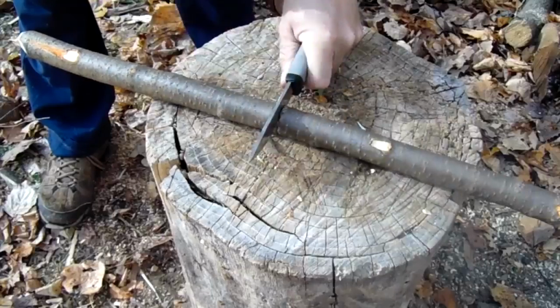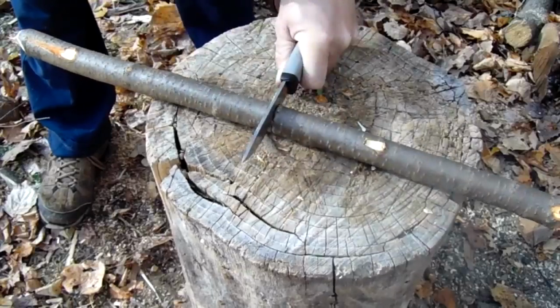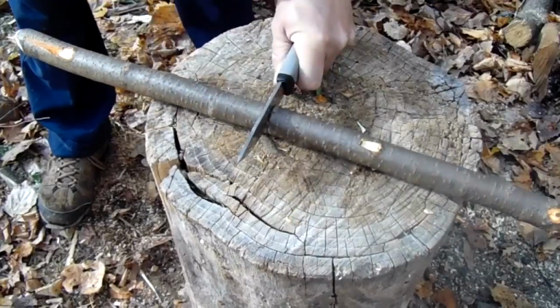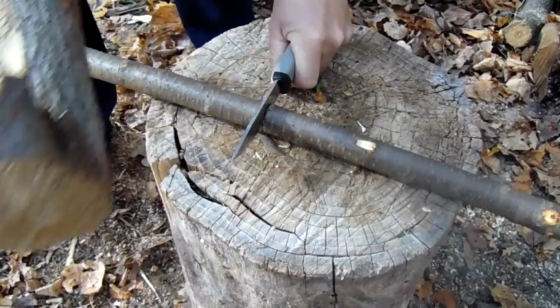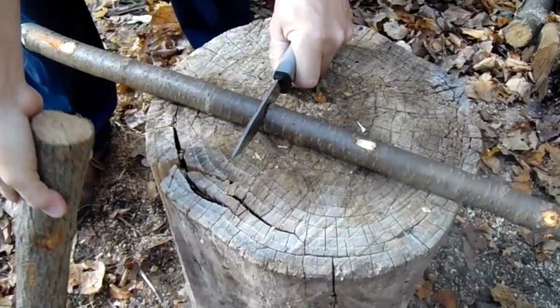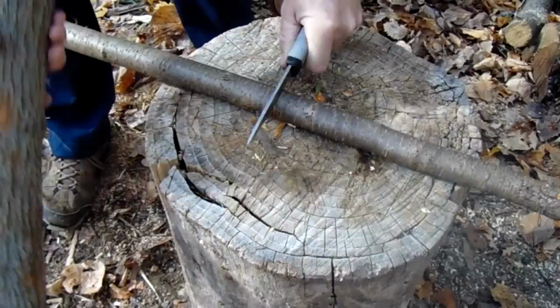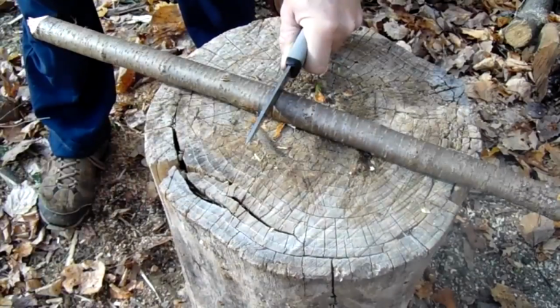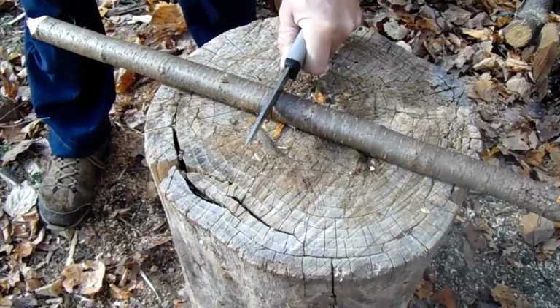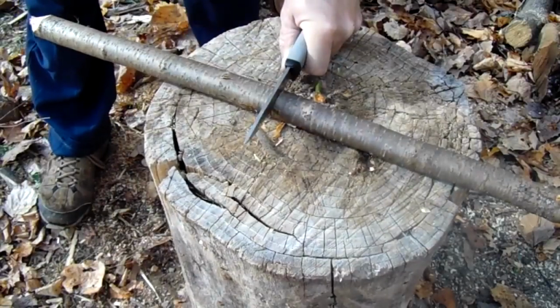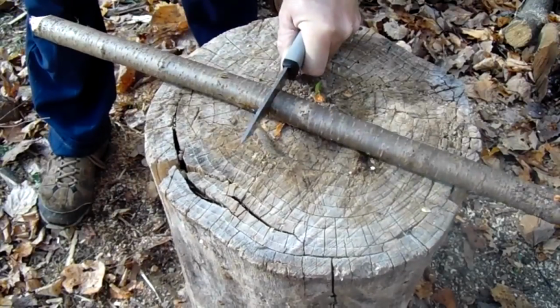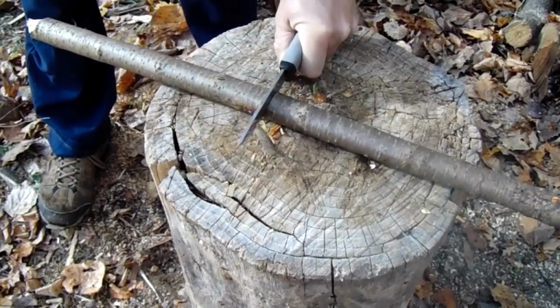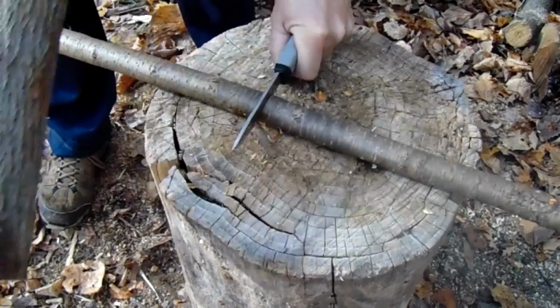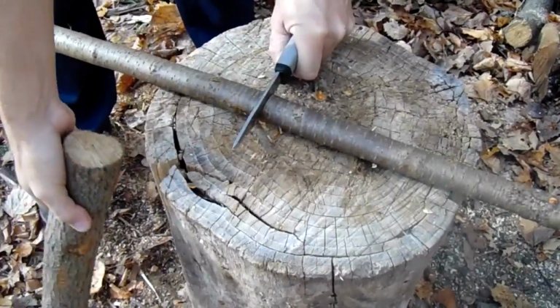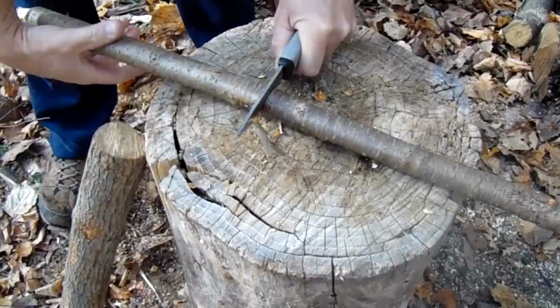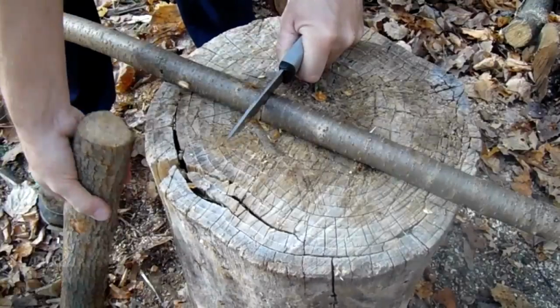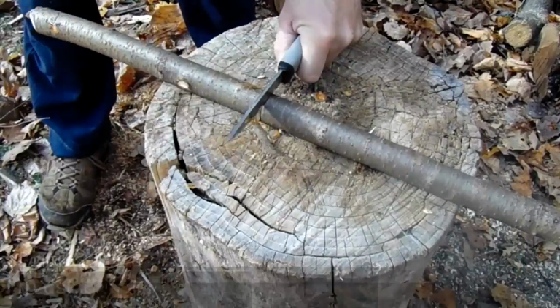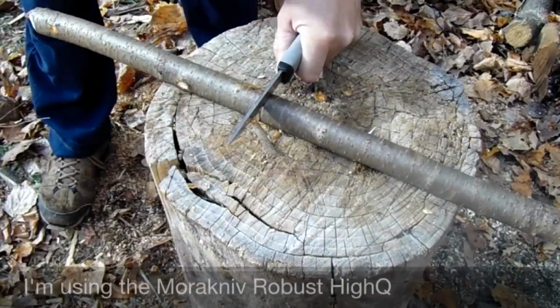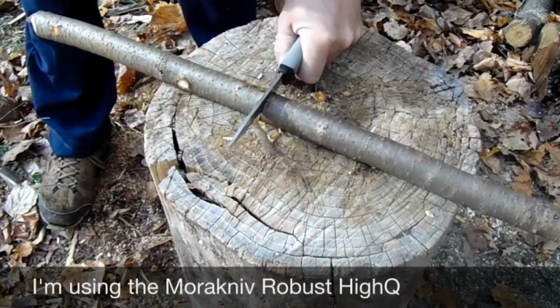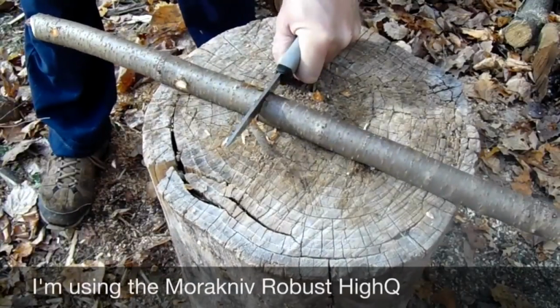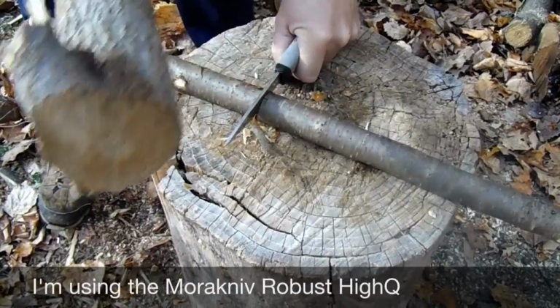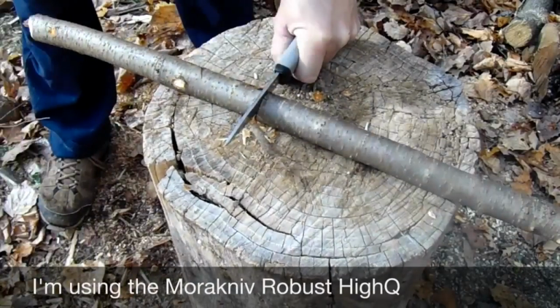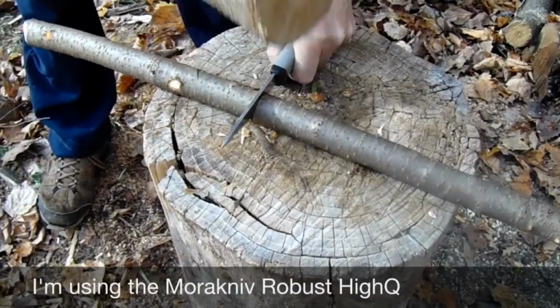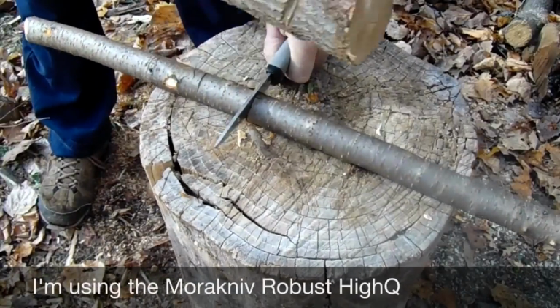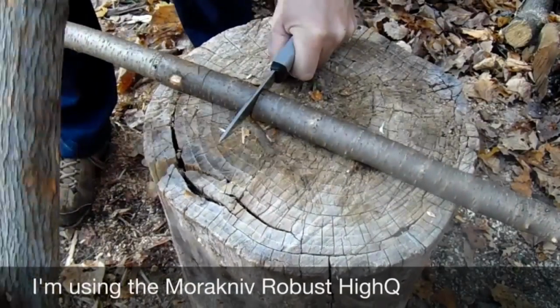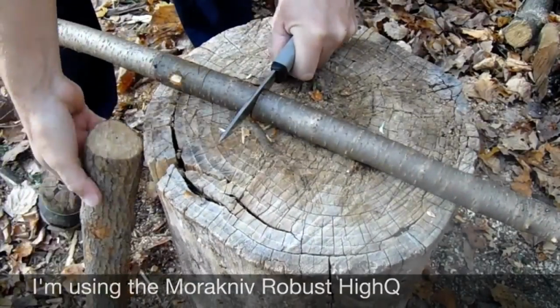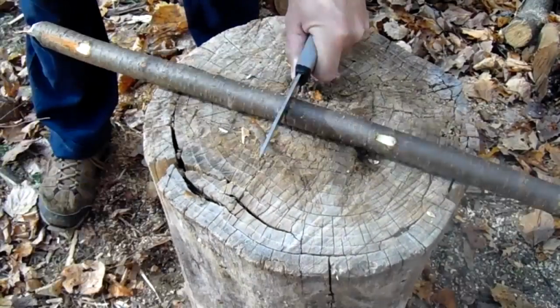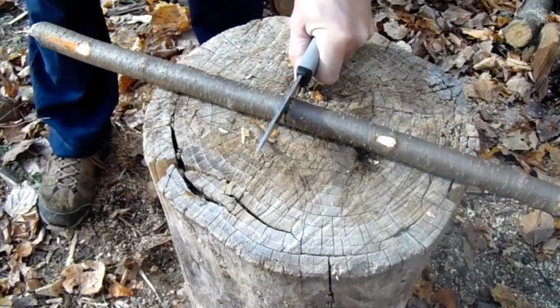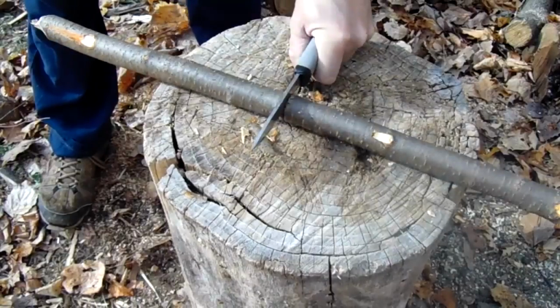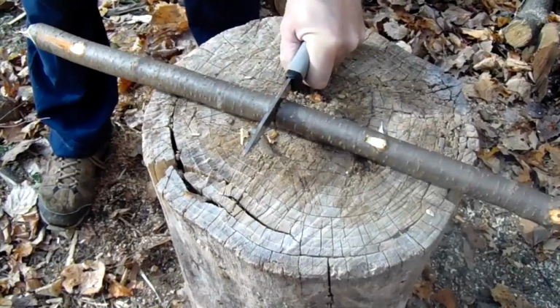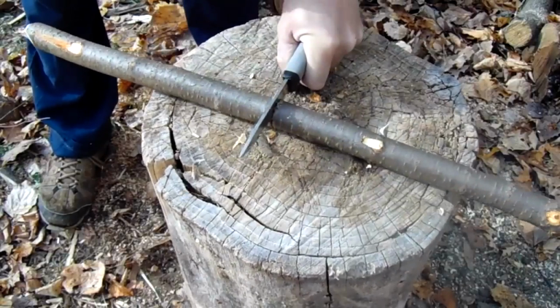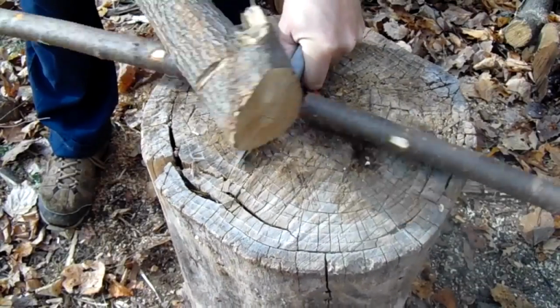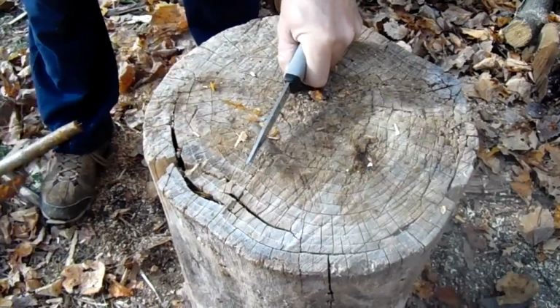First I'll make the two uprights. They're going to be about a foot long, and since I can only cut this using a knife — not a saw — I'll have to baton it and then spin it, baton it and spin it, and keep doing that until it splits apart.